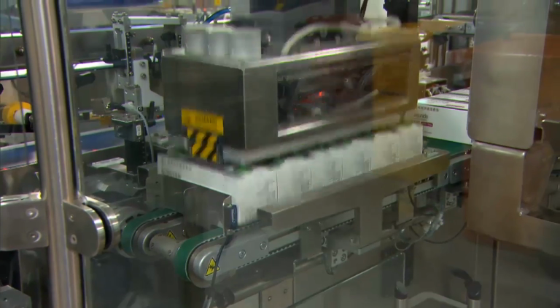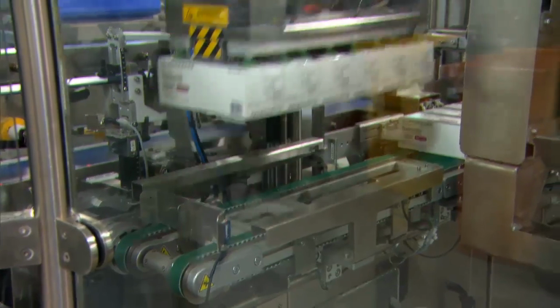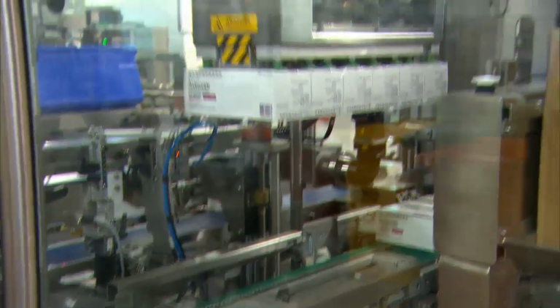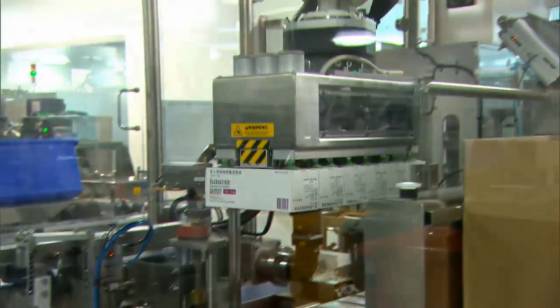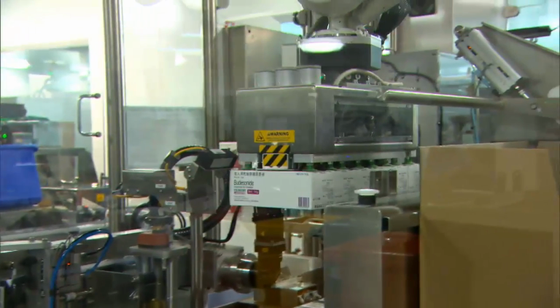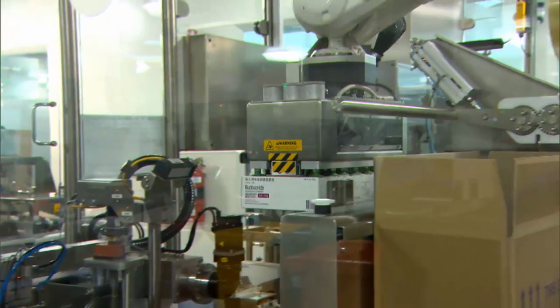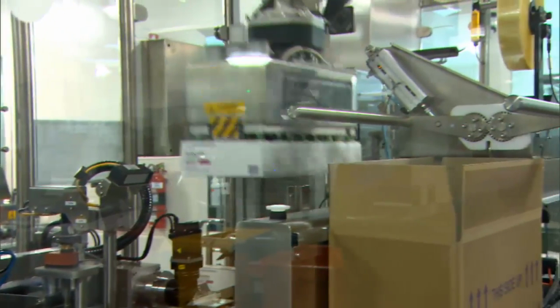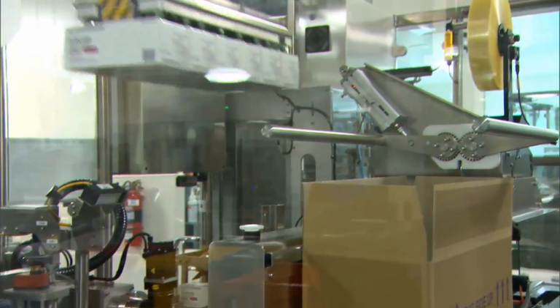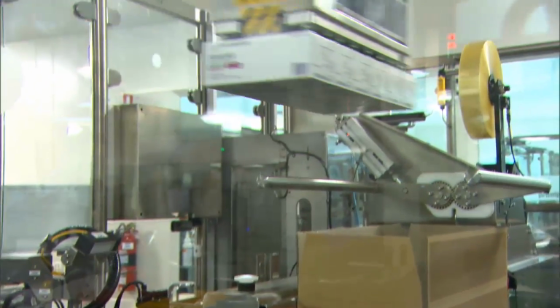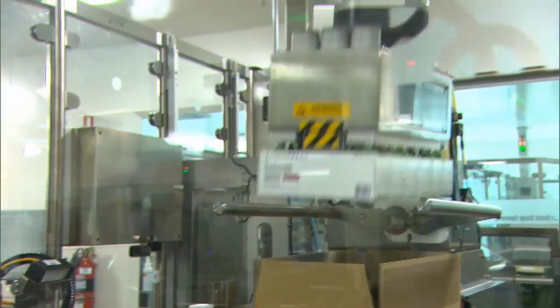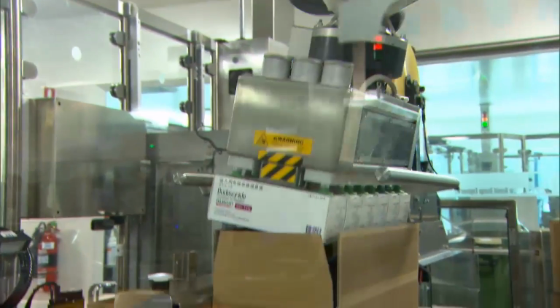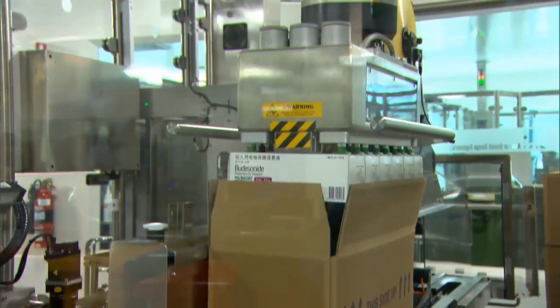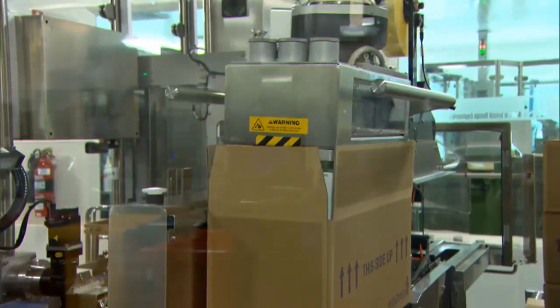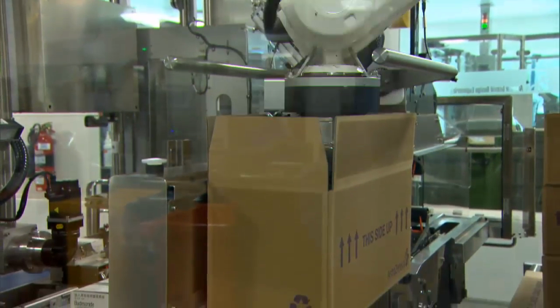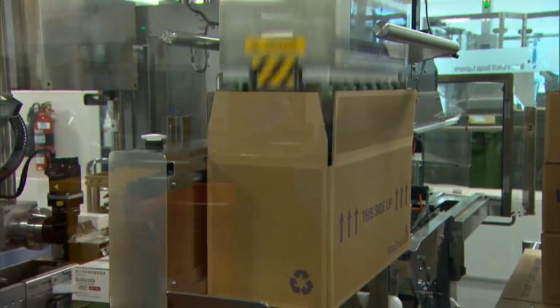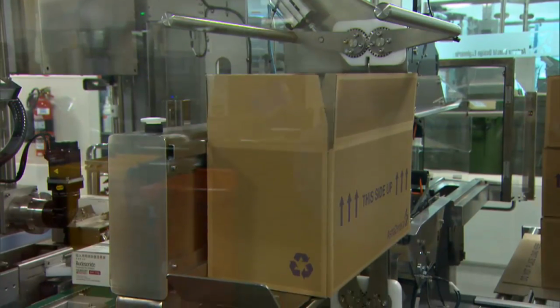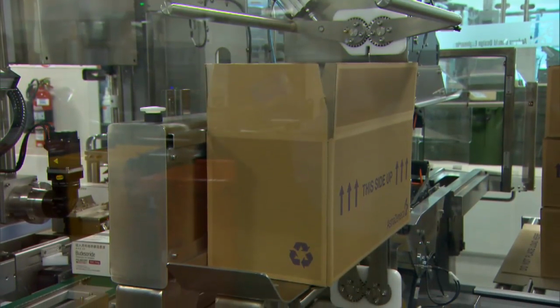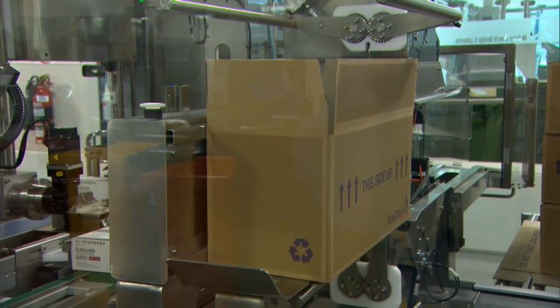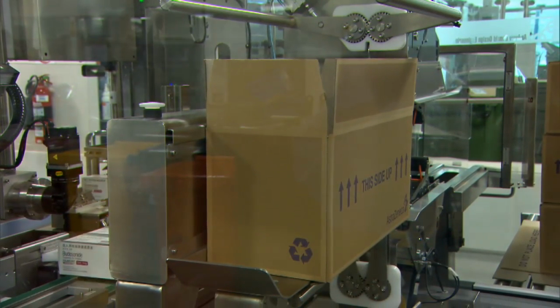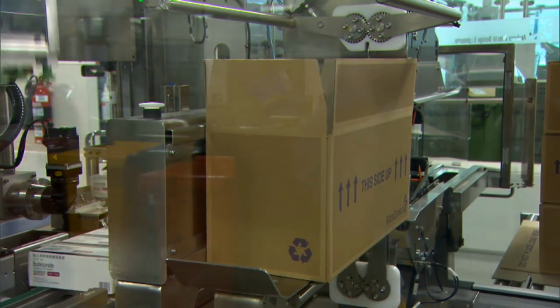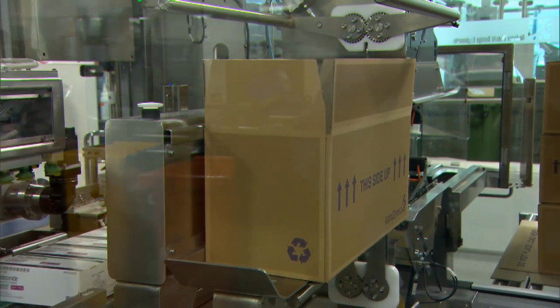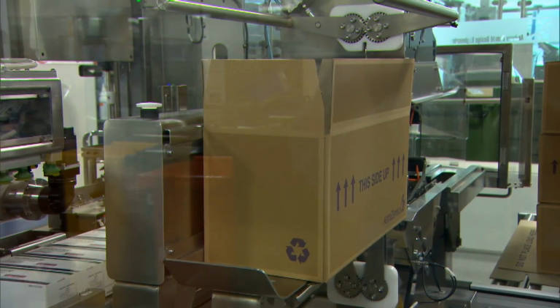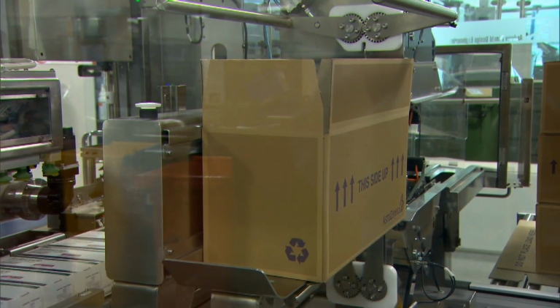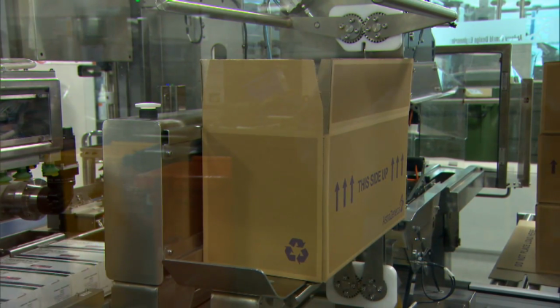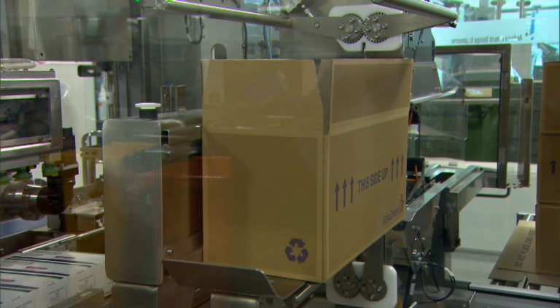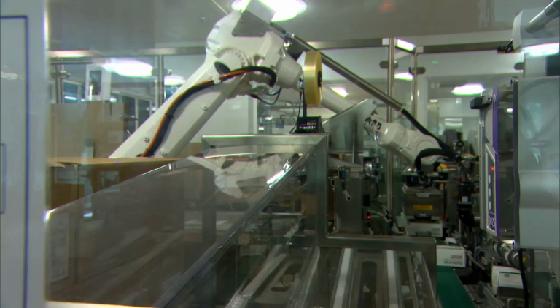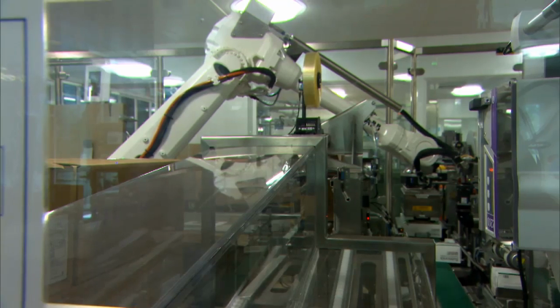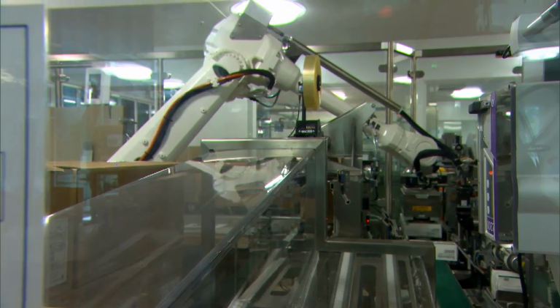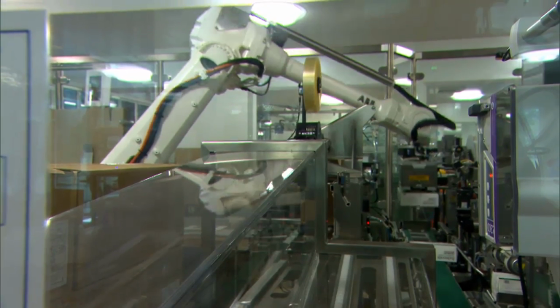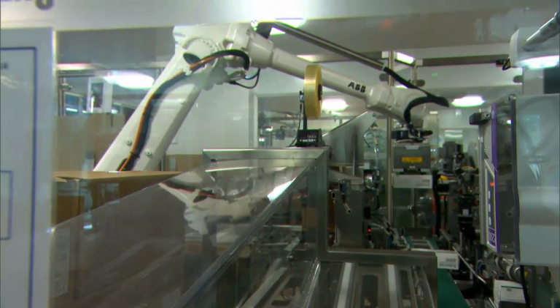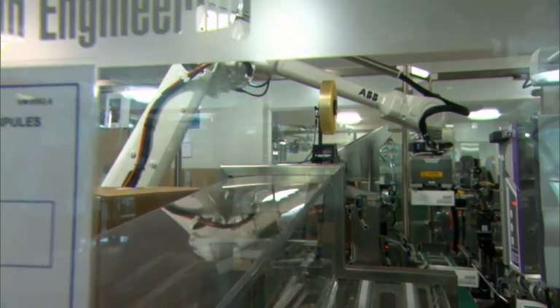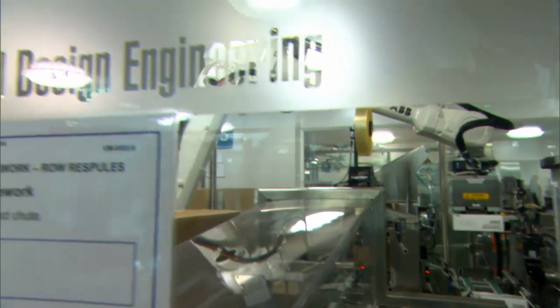We've currently got around 9 ABB robots in the plant and we anticipate this will increase in the future. We've seen many benefits from using these robots: reliability and dependable operation as well as reduced labour costs, flexibility and ease of use.